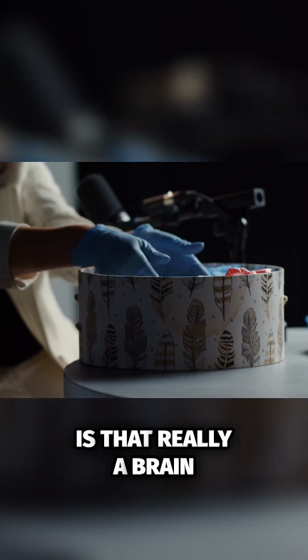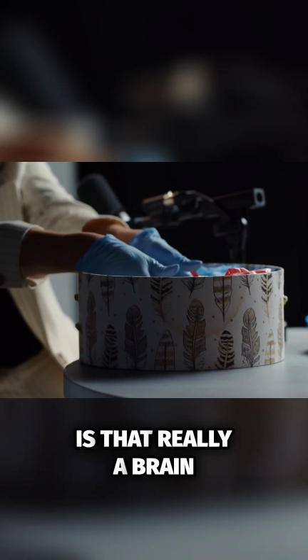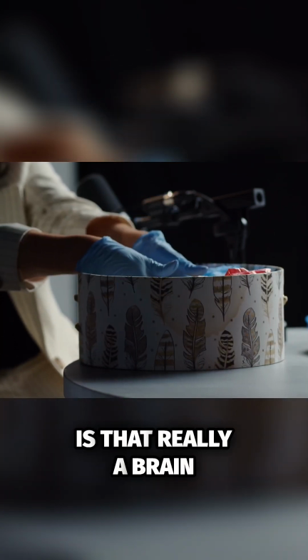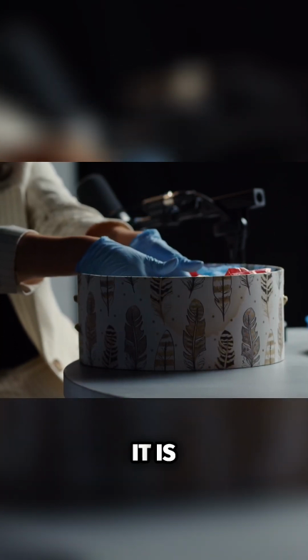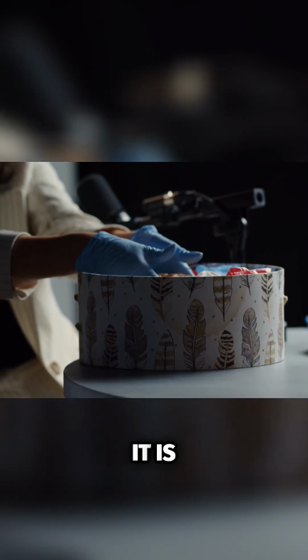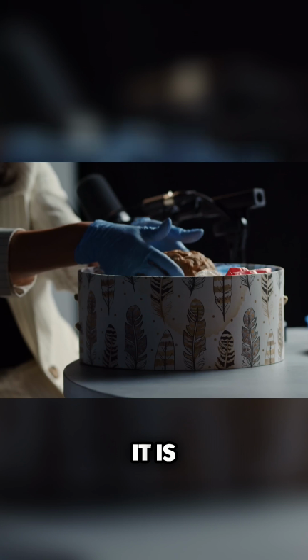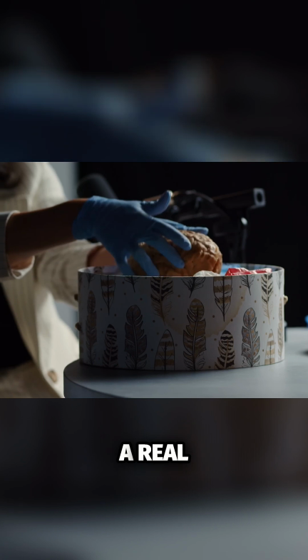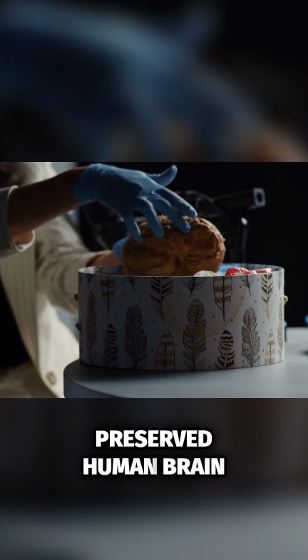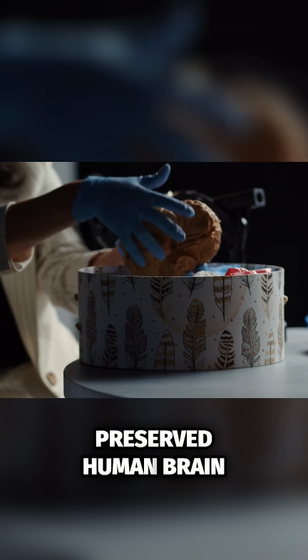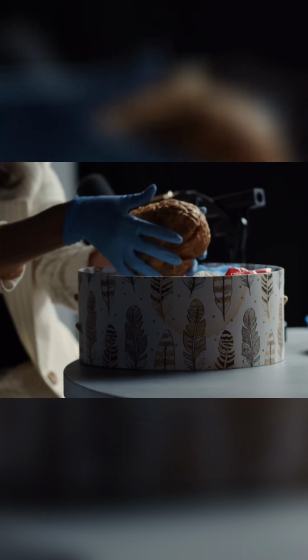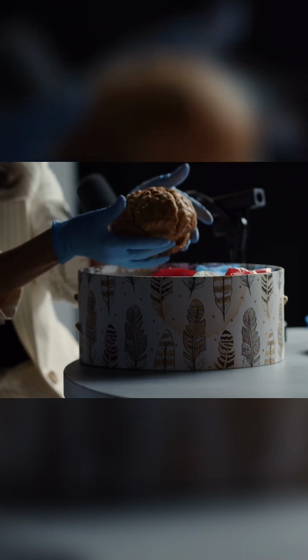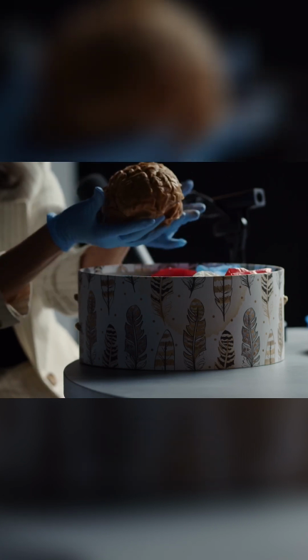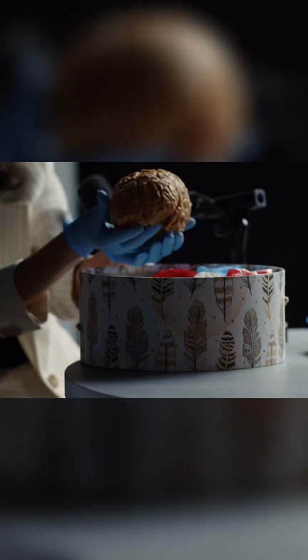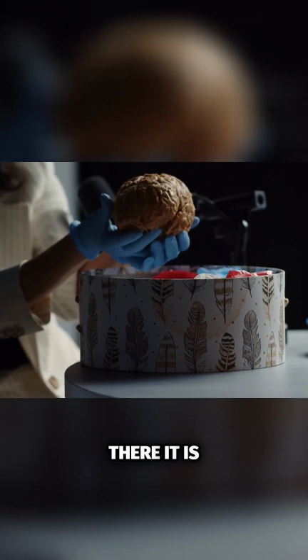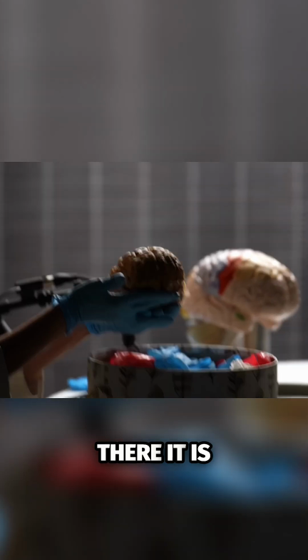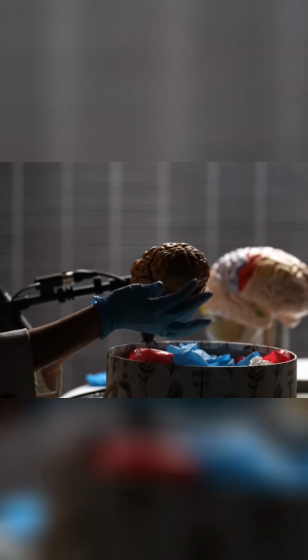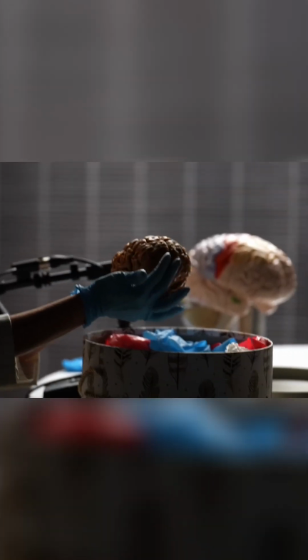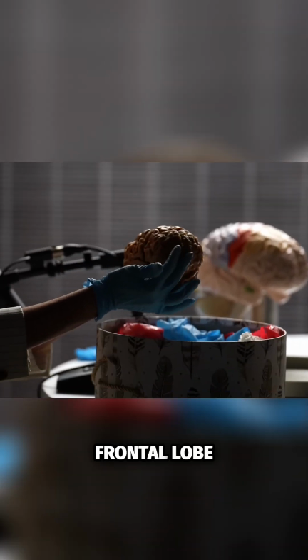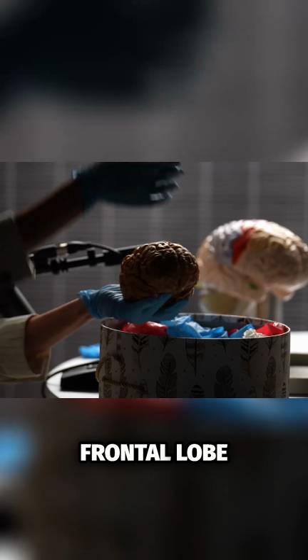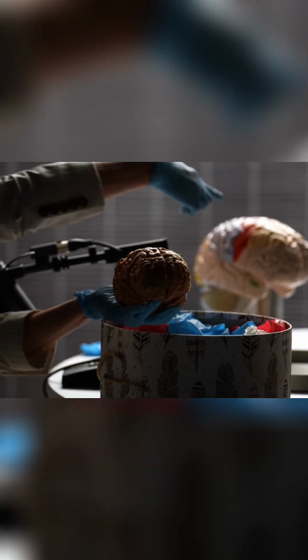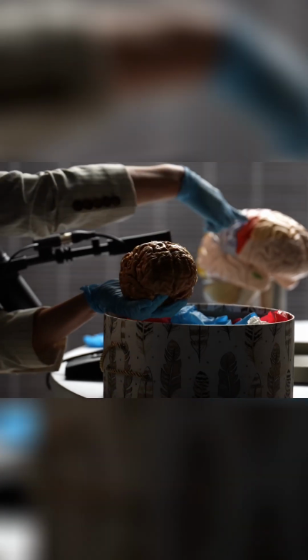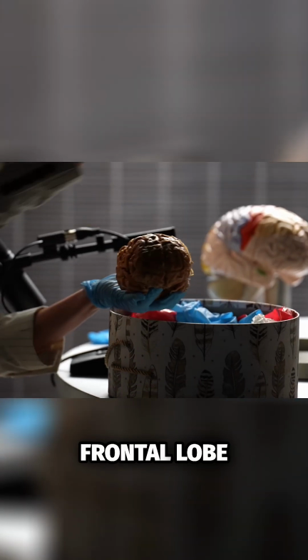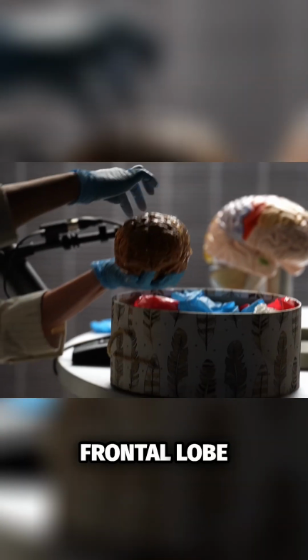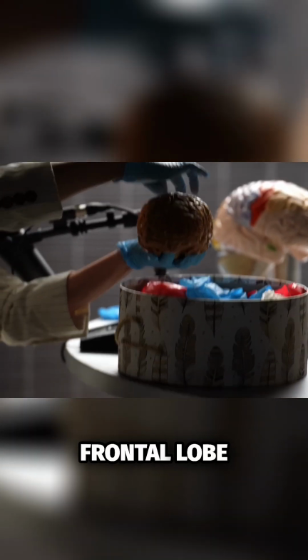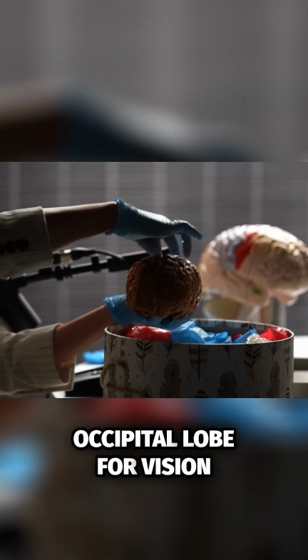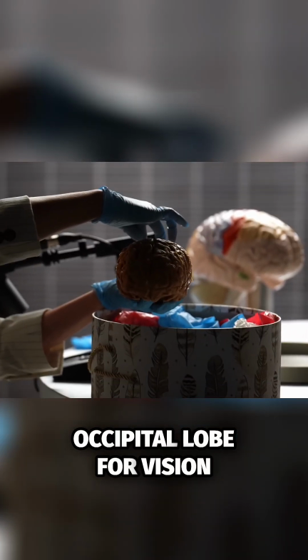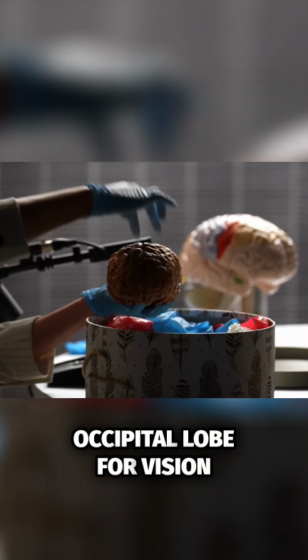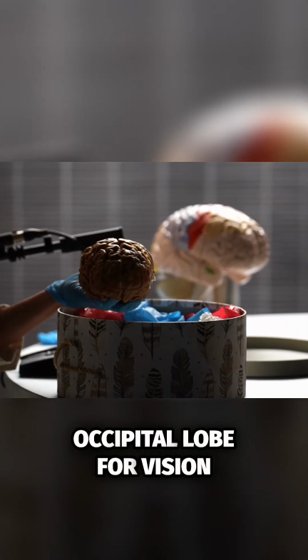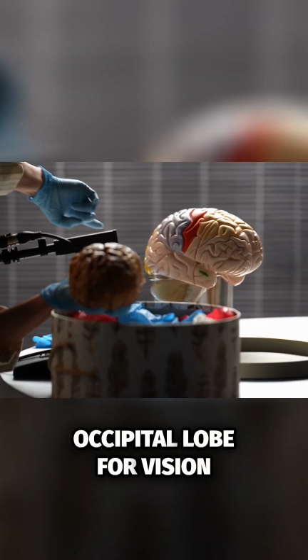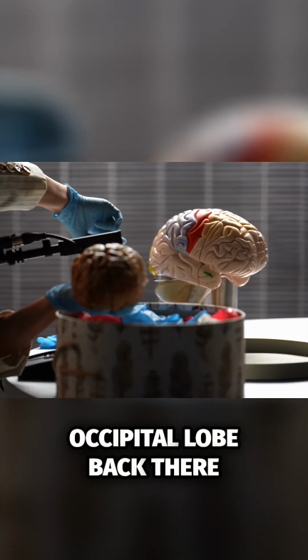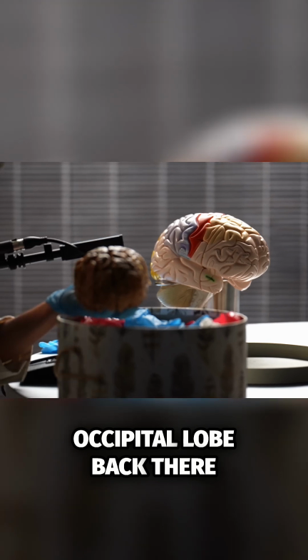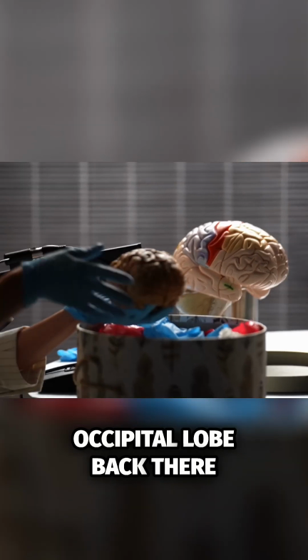Is that really a brain? It is a real preserved human brain. There it is. Frontal lobe. Occipital lobe for vision. Occipital lobe back there.